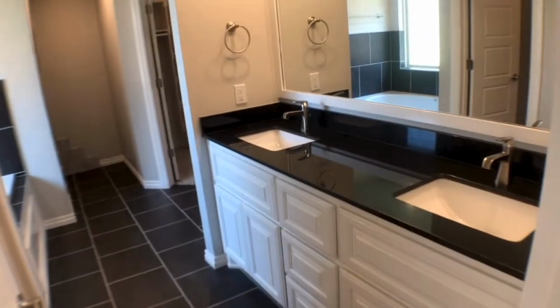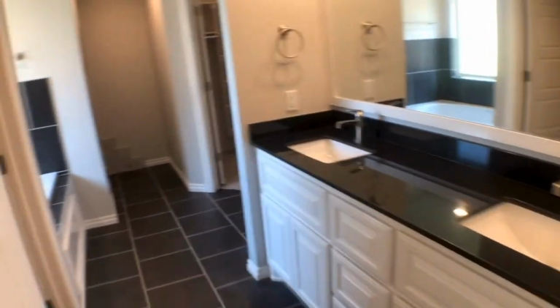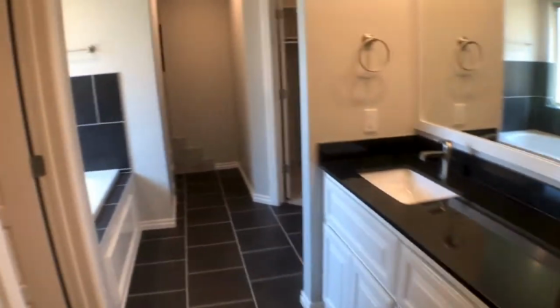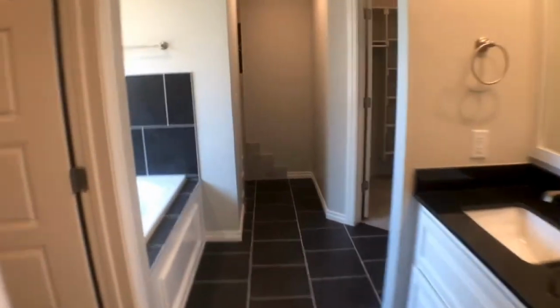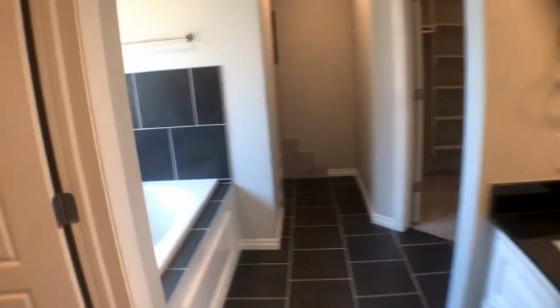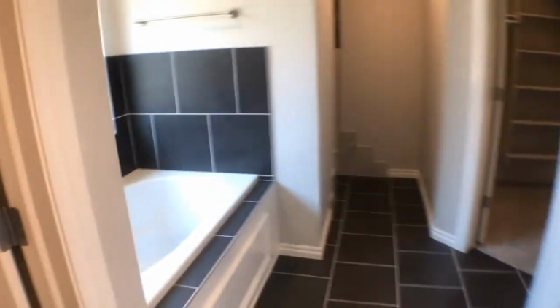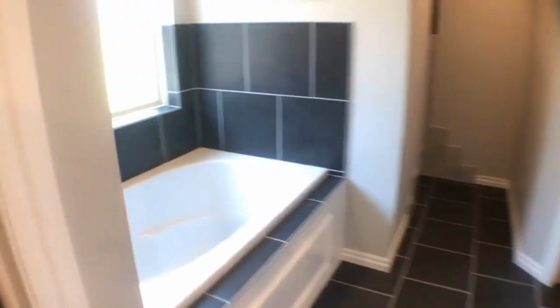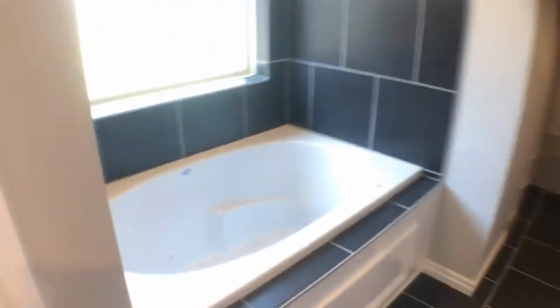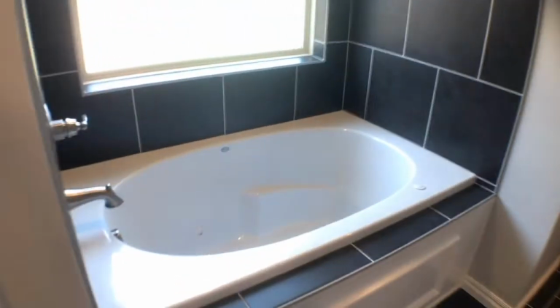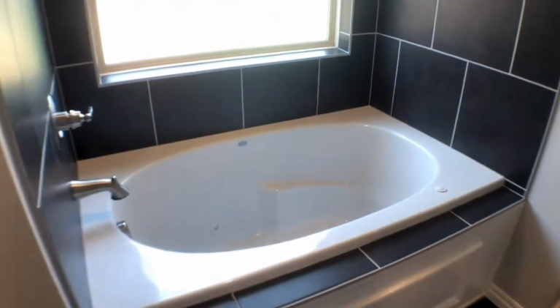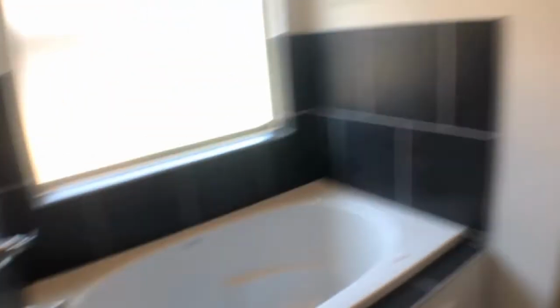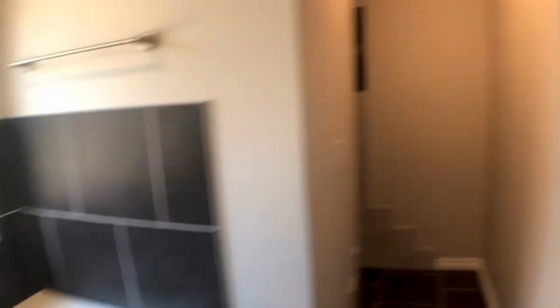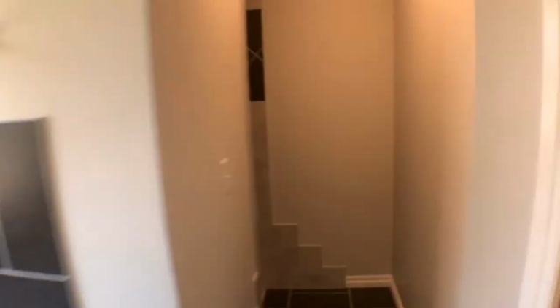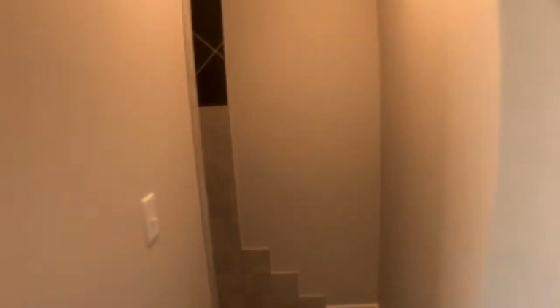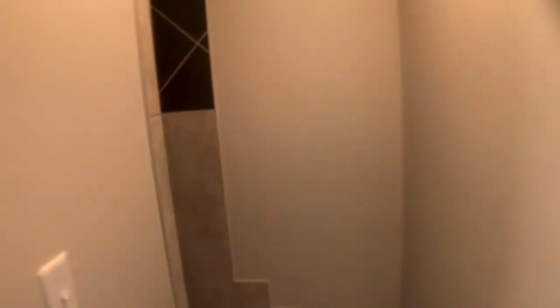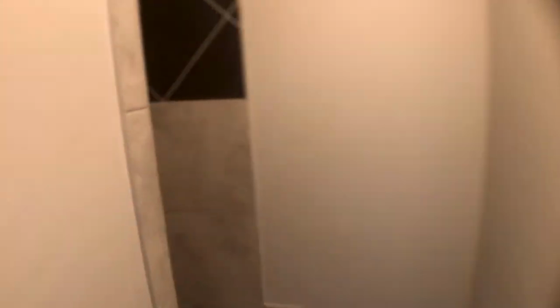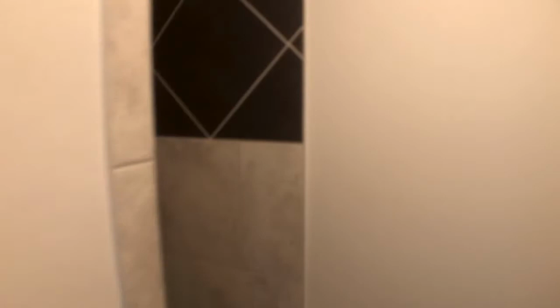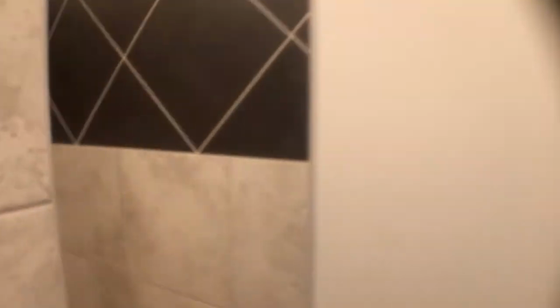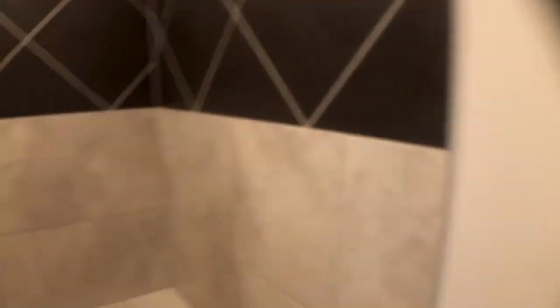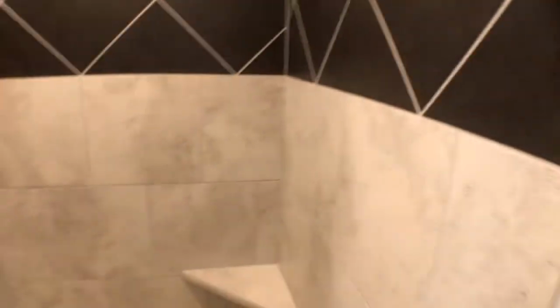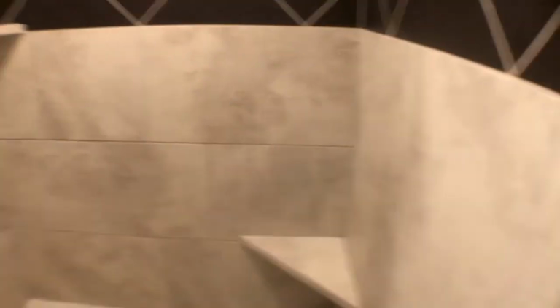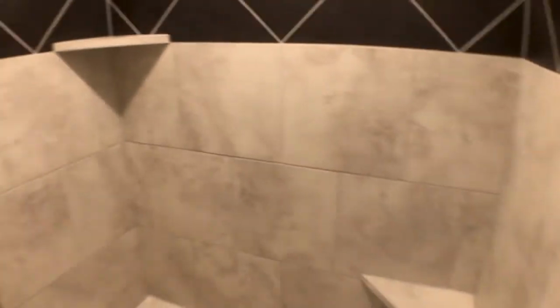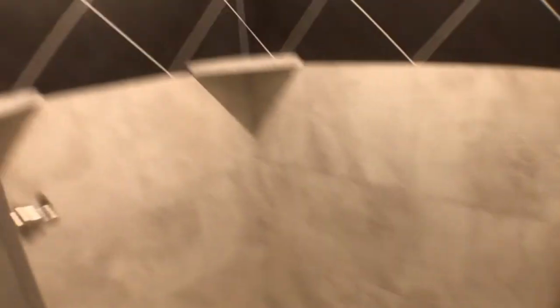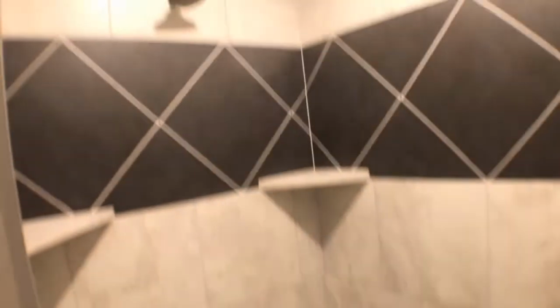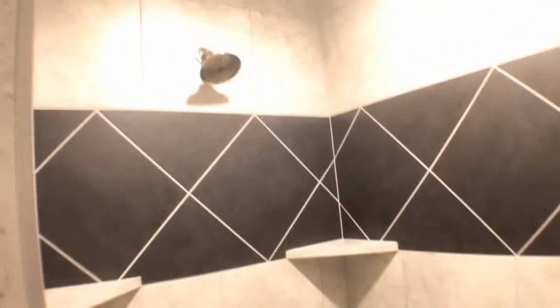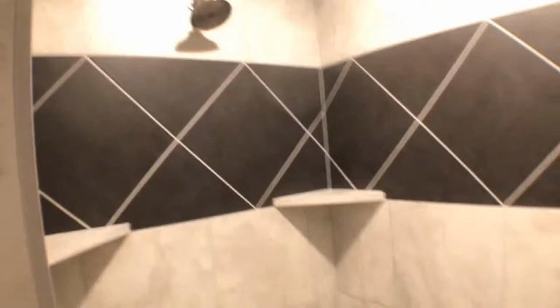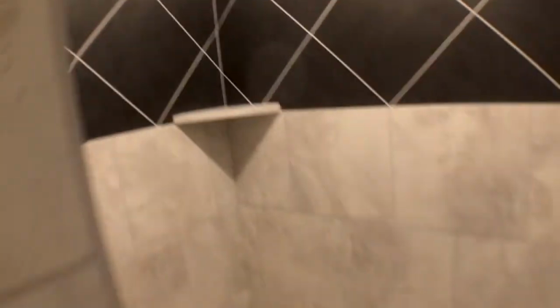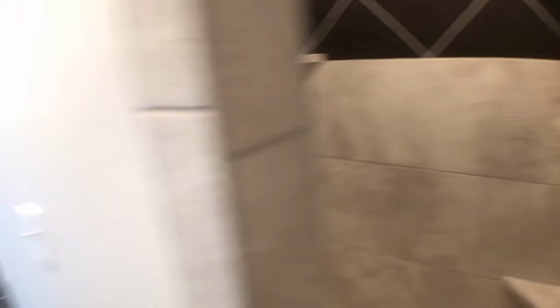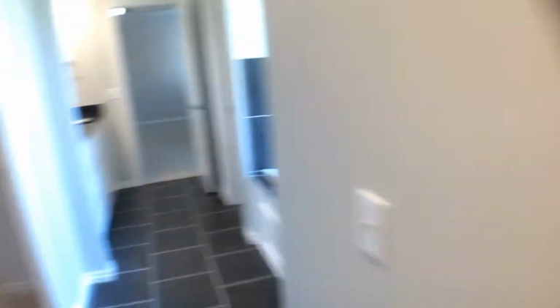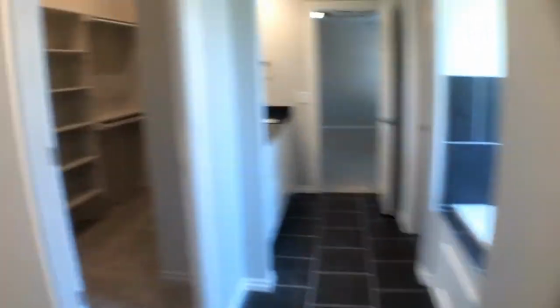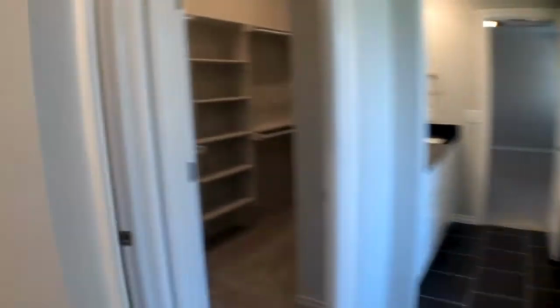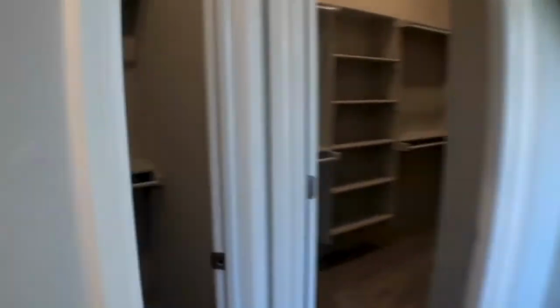The master bathroom also features a jetted tub, a separate walk-in shower, and two separate walk-in closets.